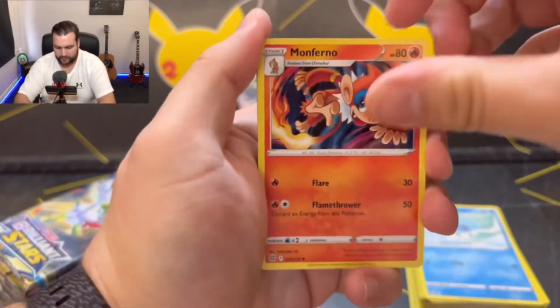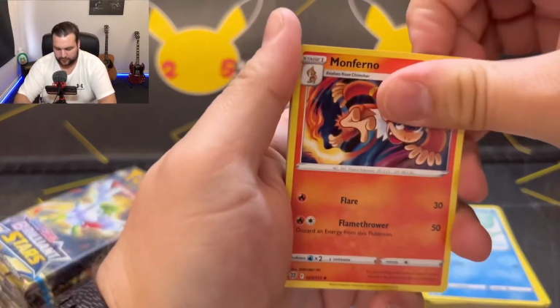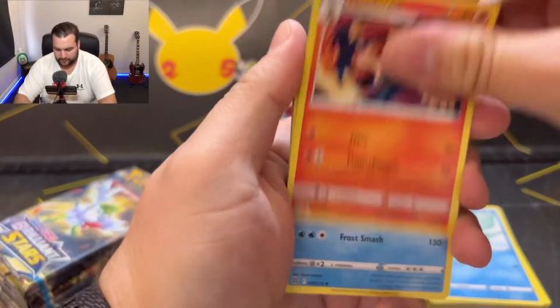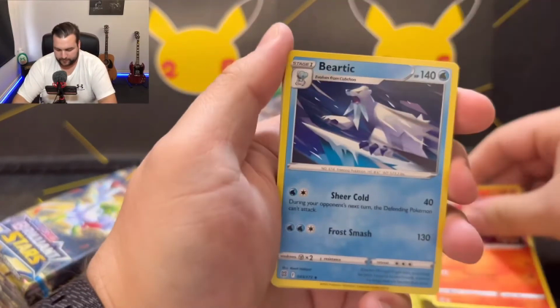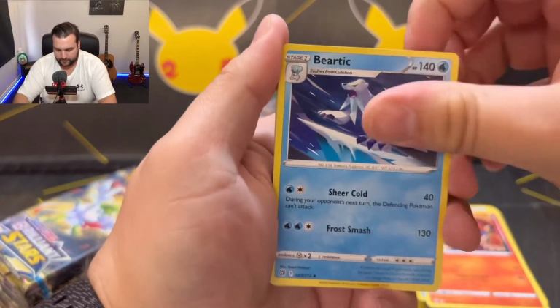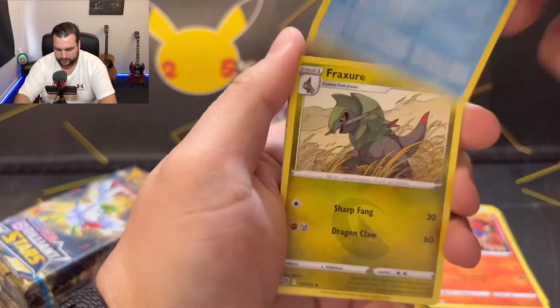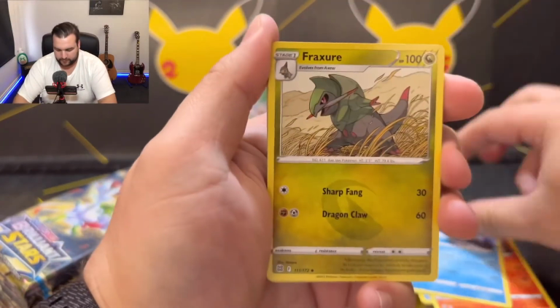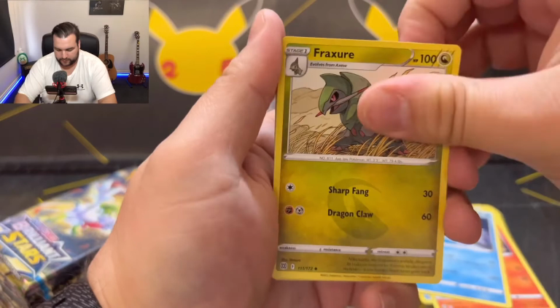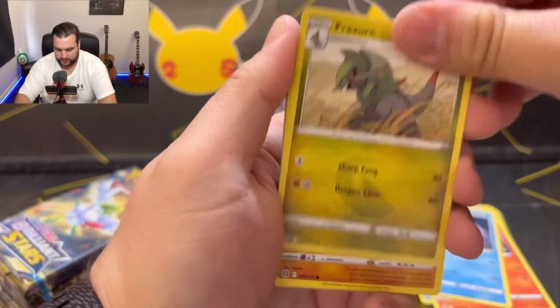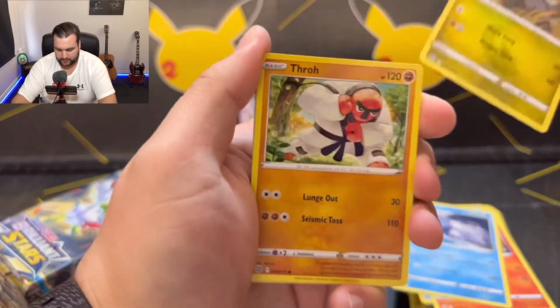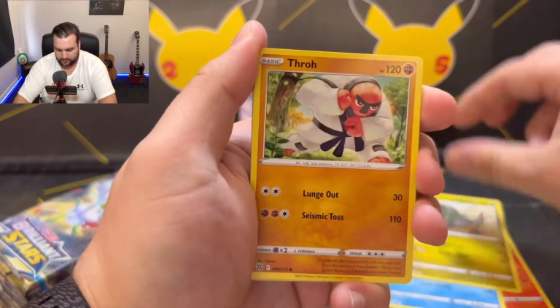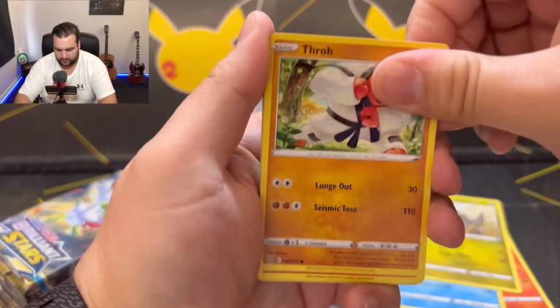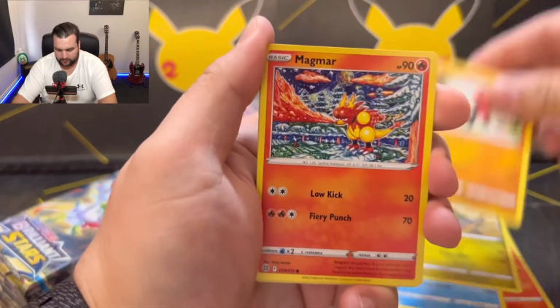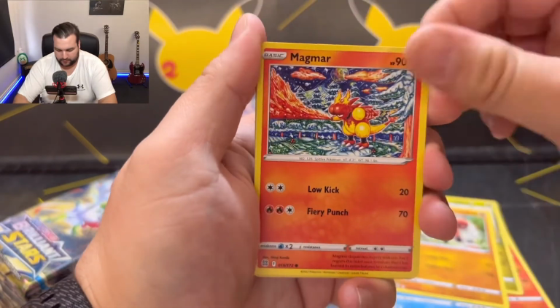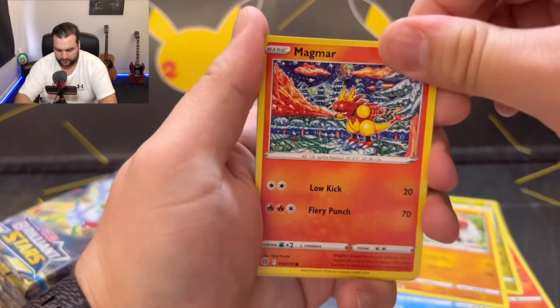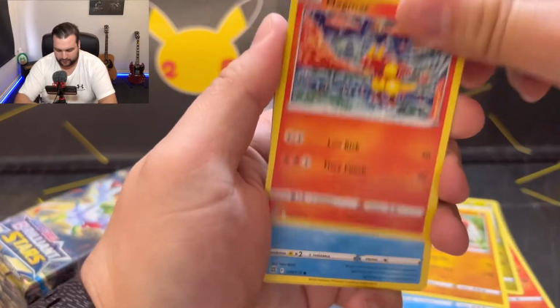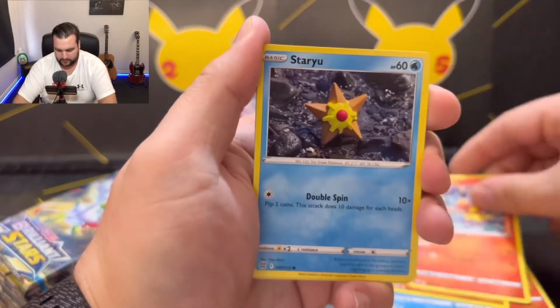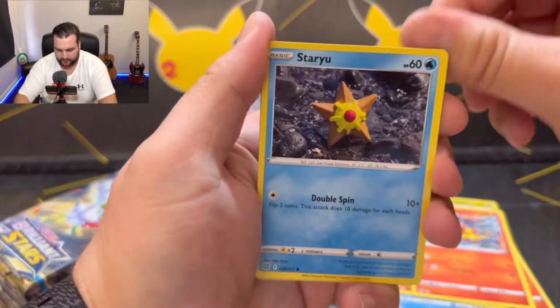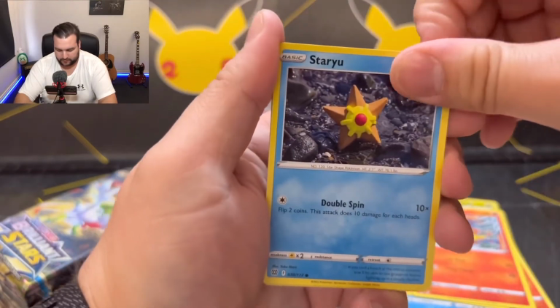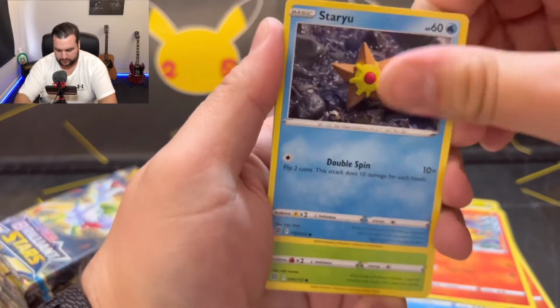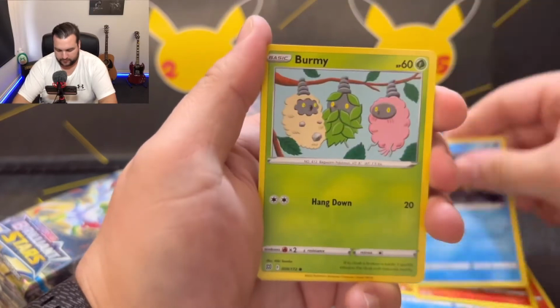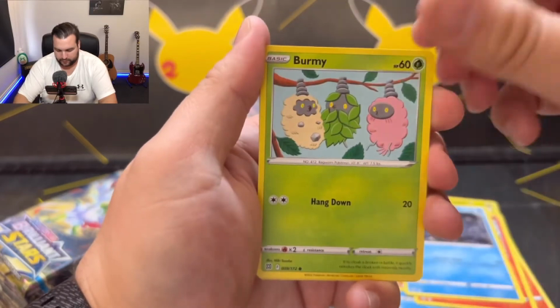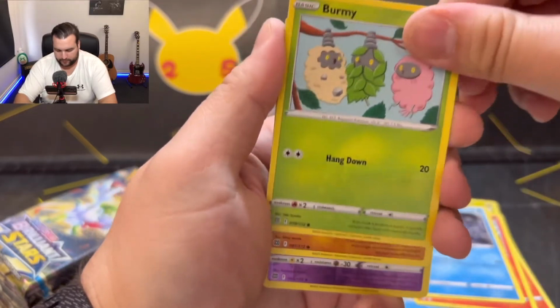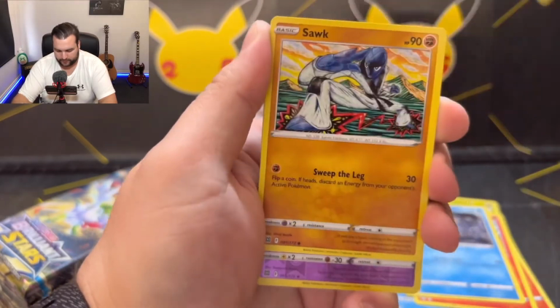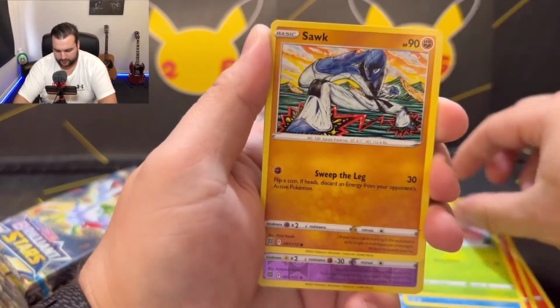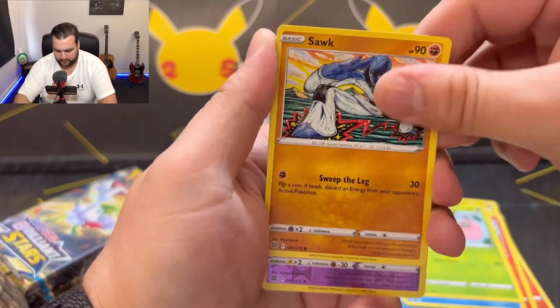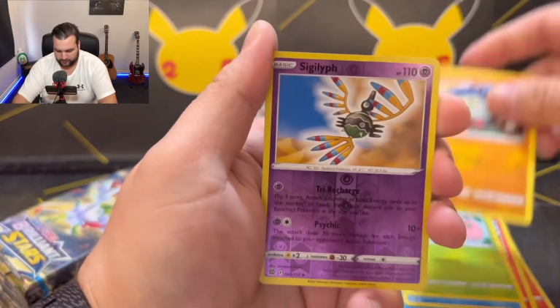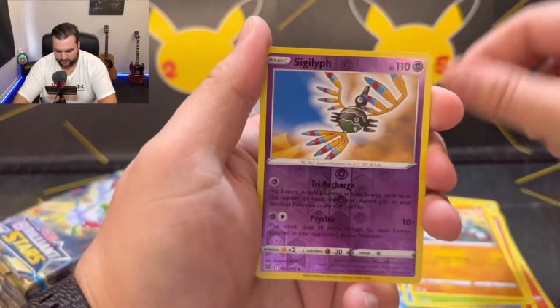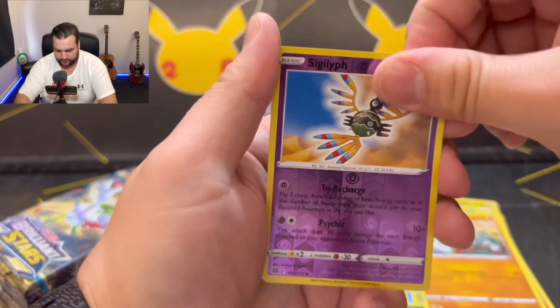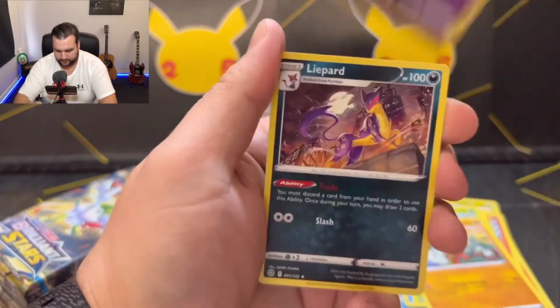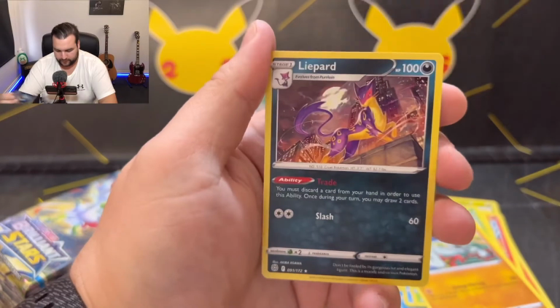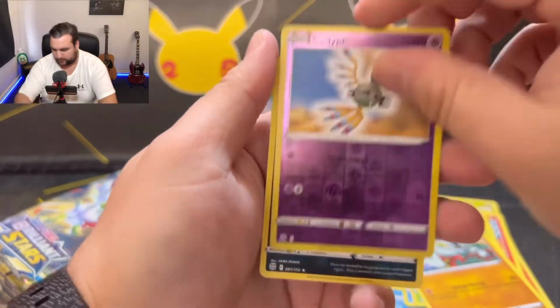Monferno, Bear Tick, Fracture, Throw, Magmar, Staryu, Burmi, Sork, Sigalith, and Lippard.